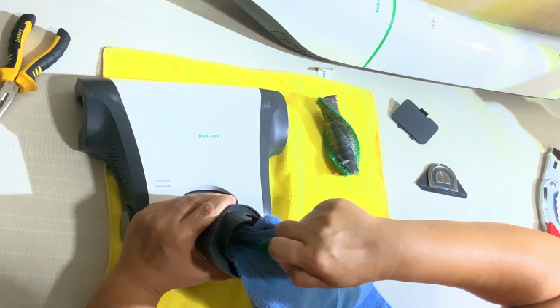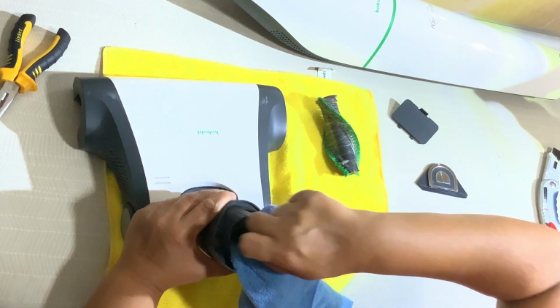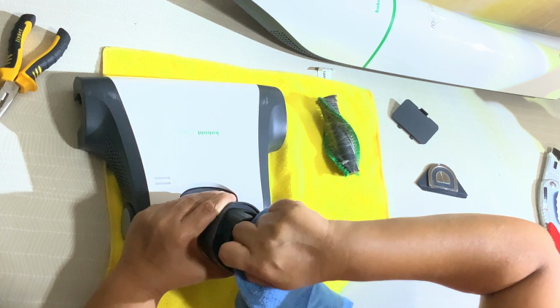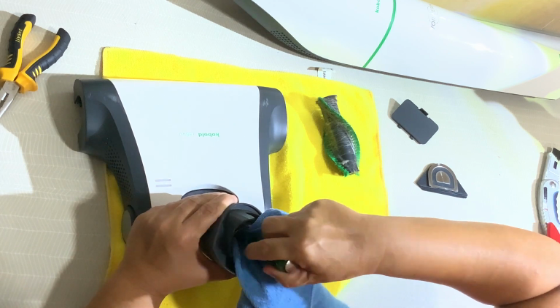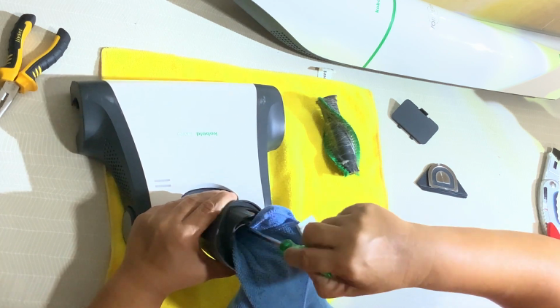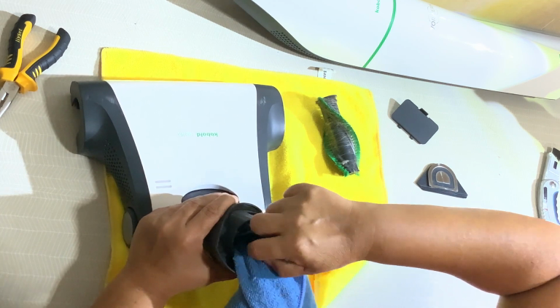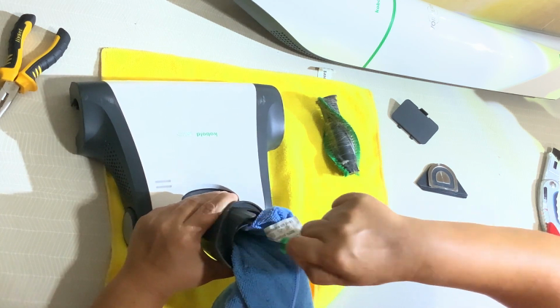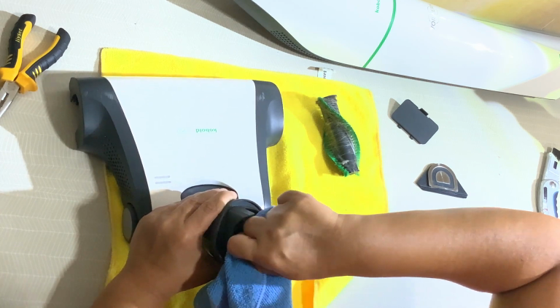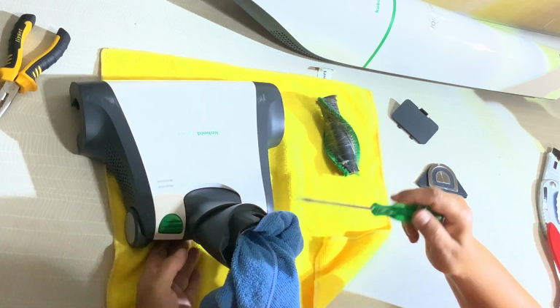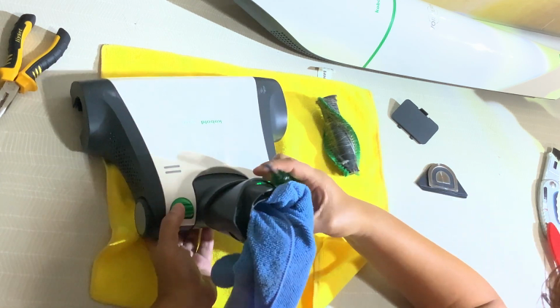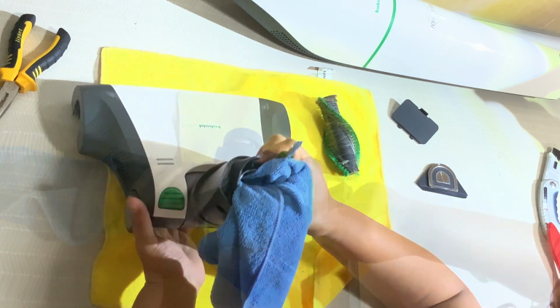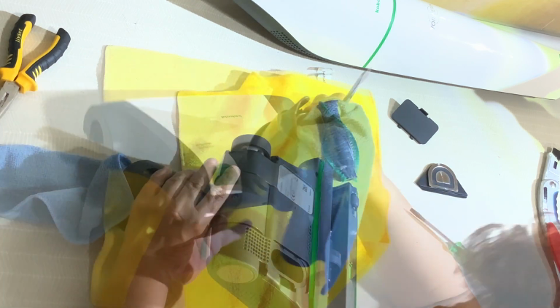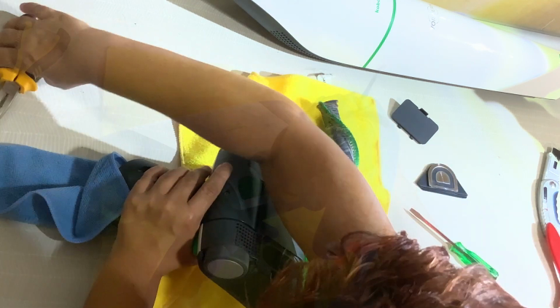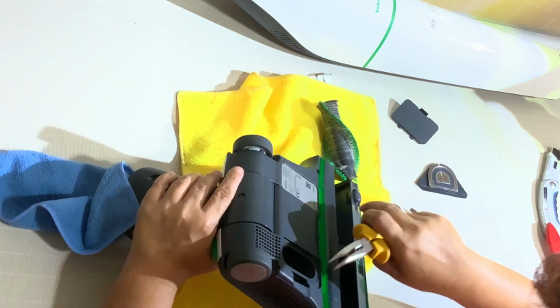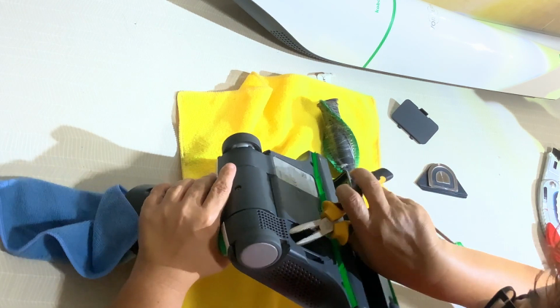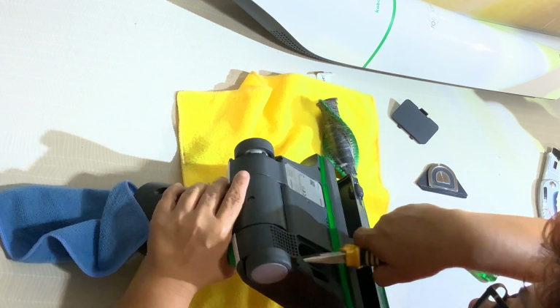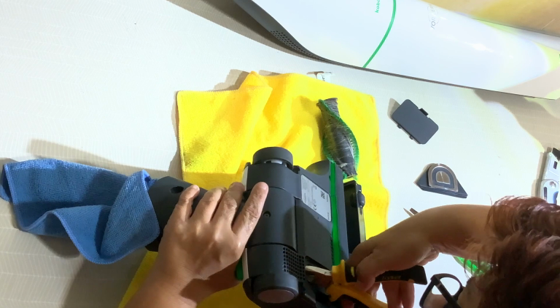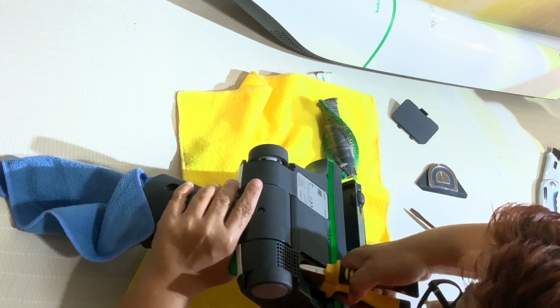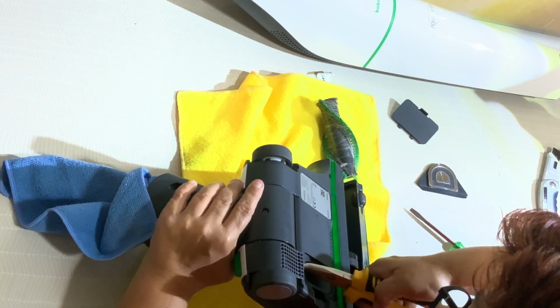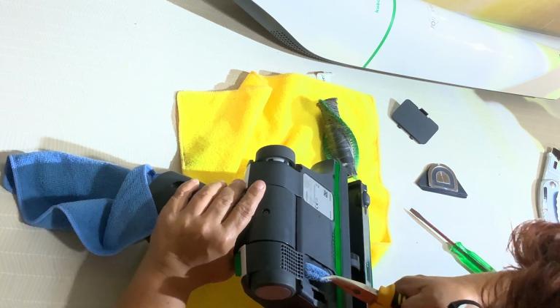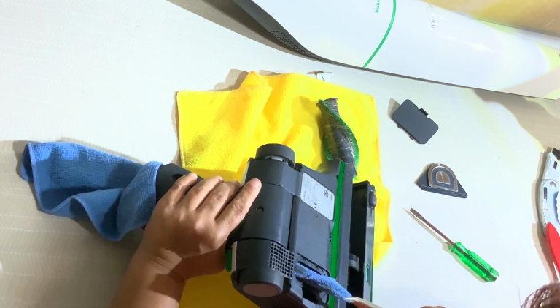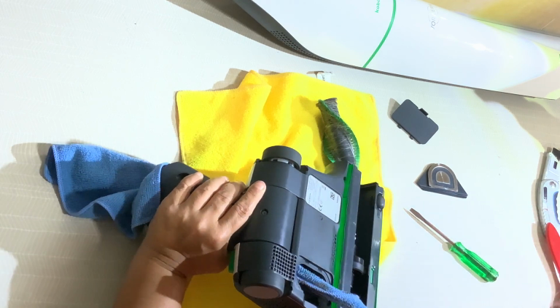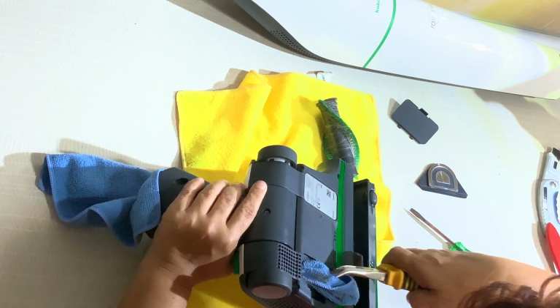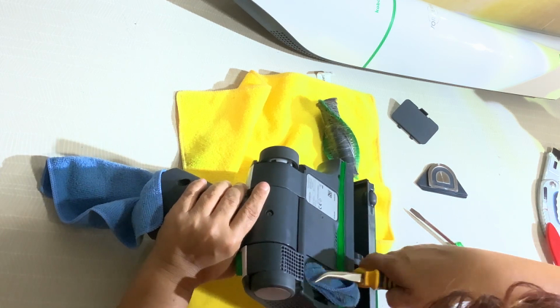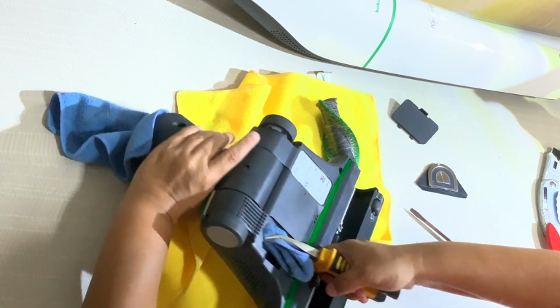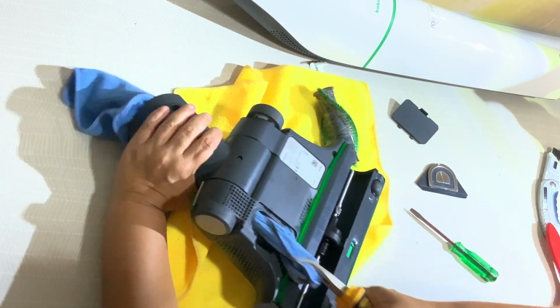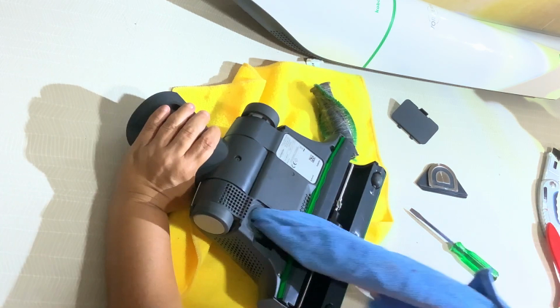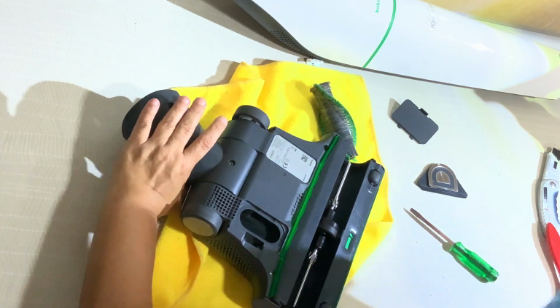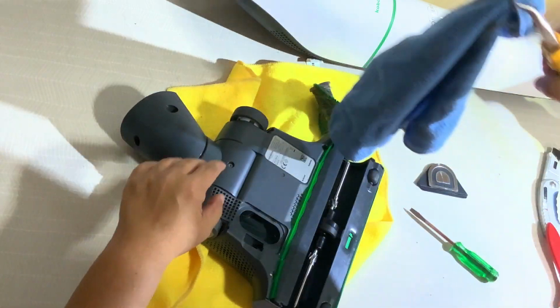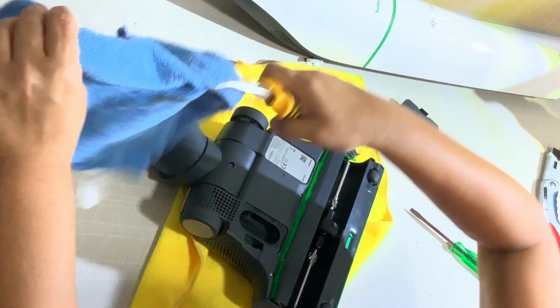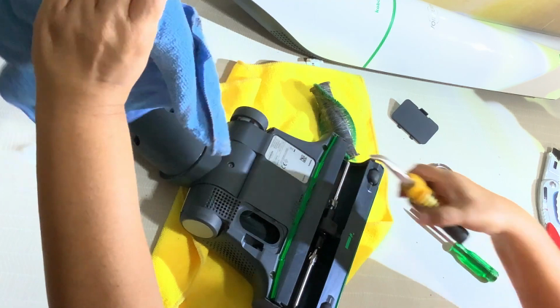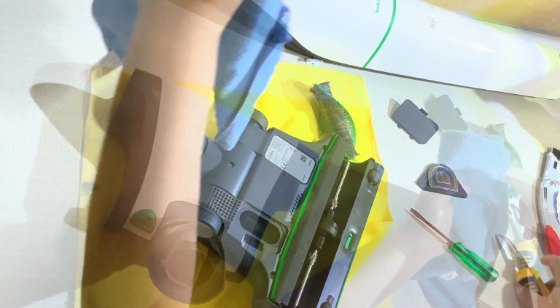We go through the tube and make sure — as you see — you see how dirty it is.